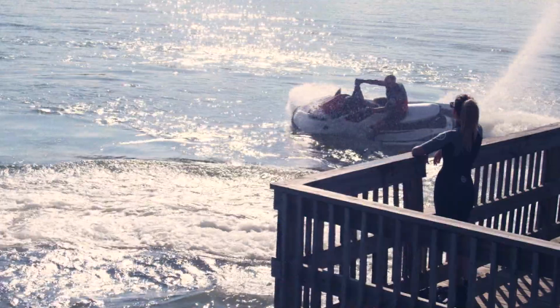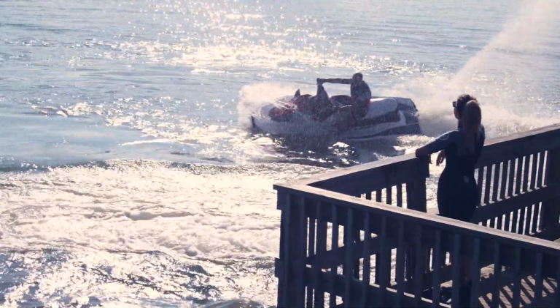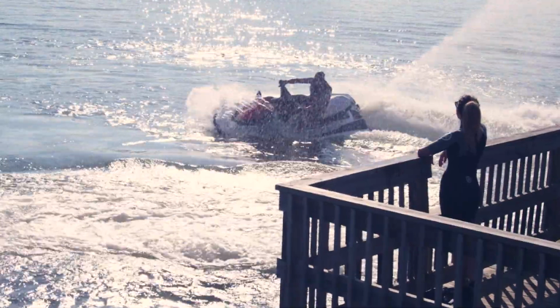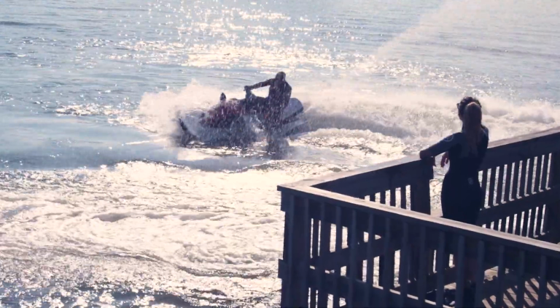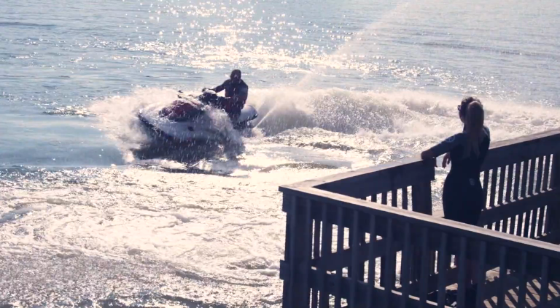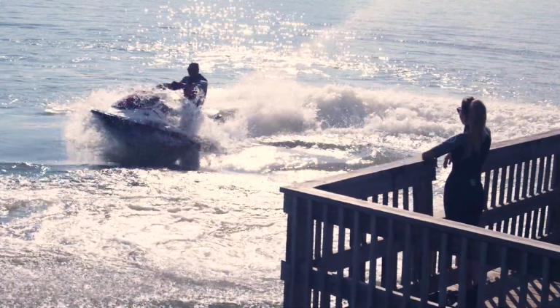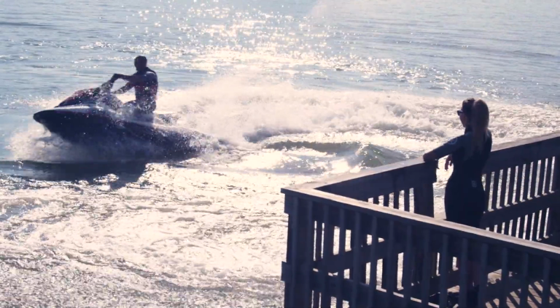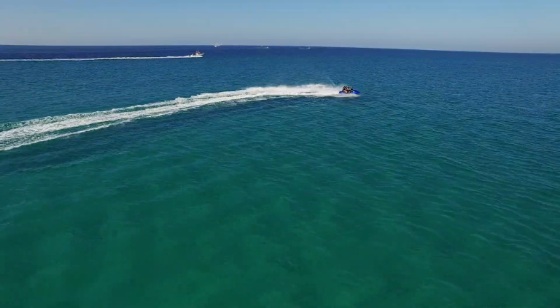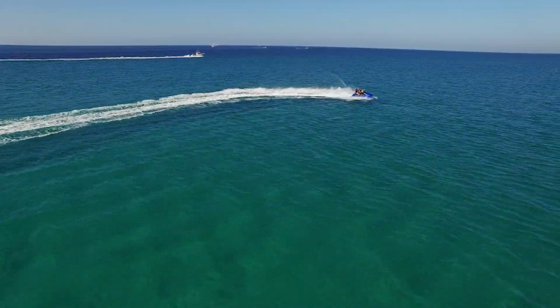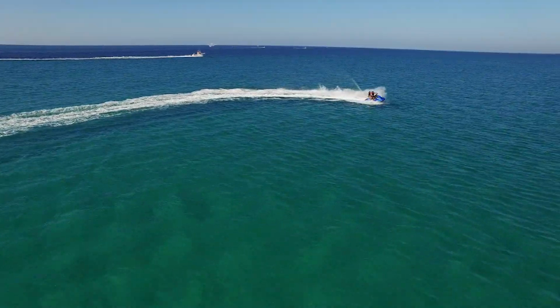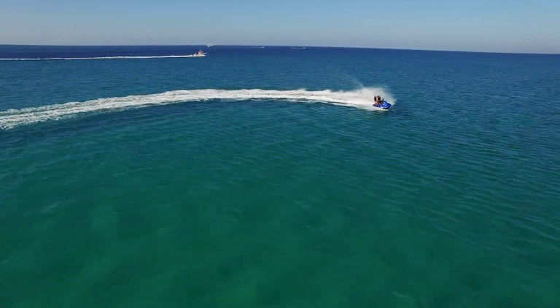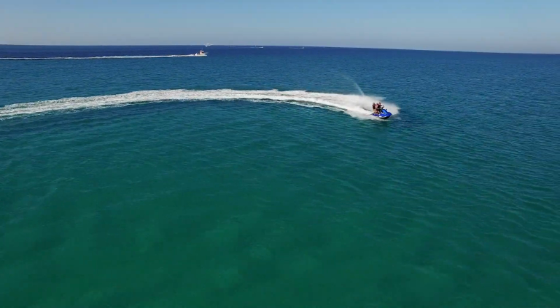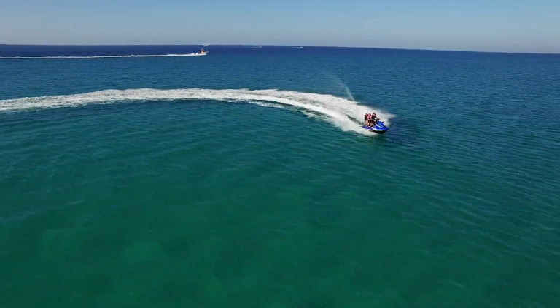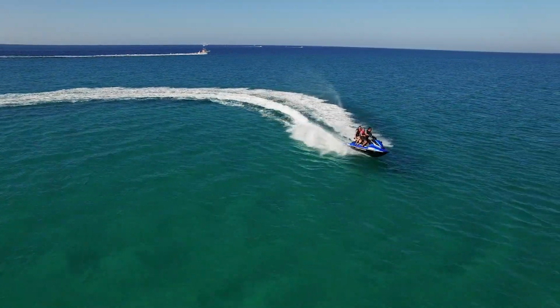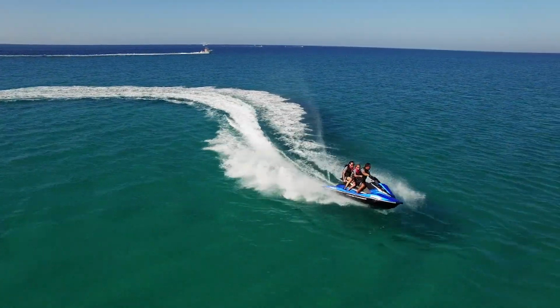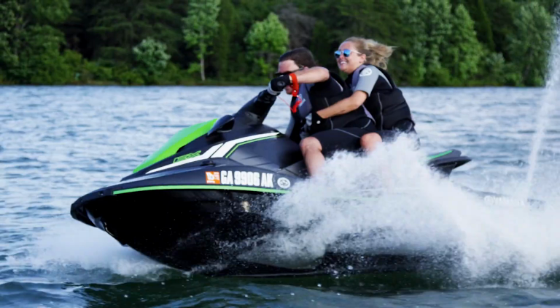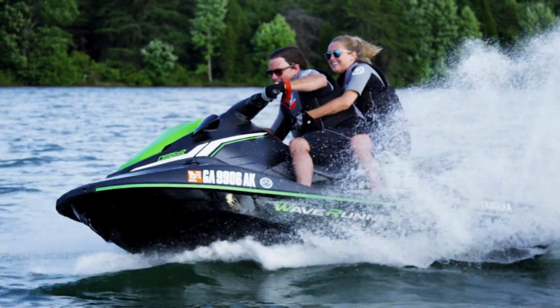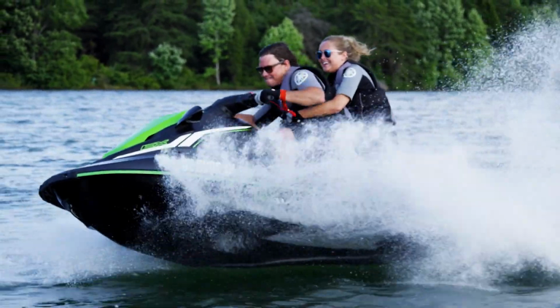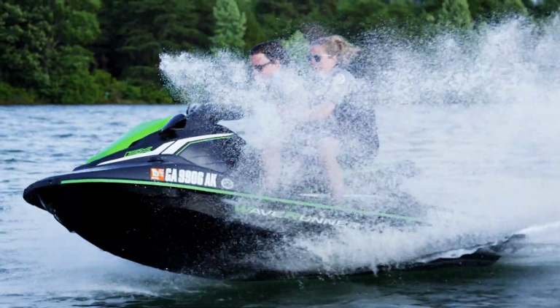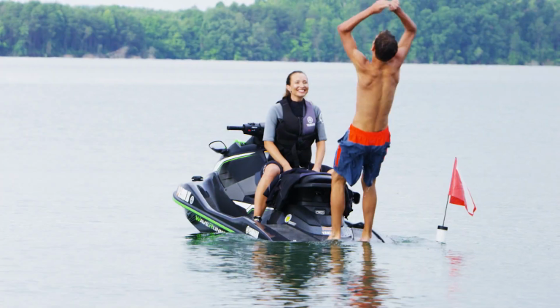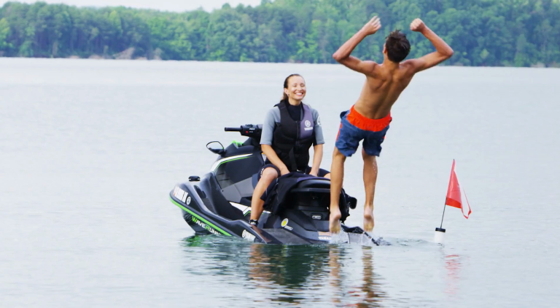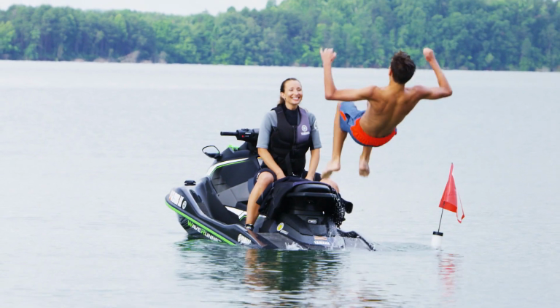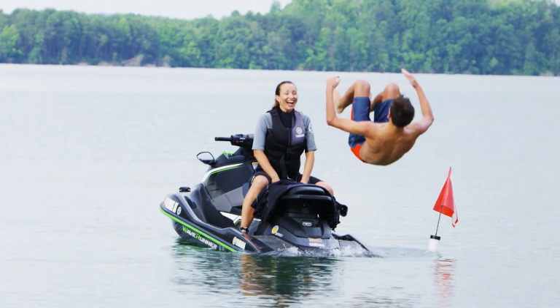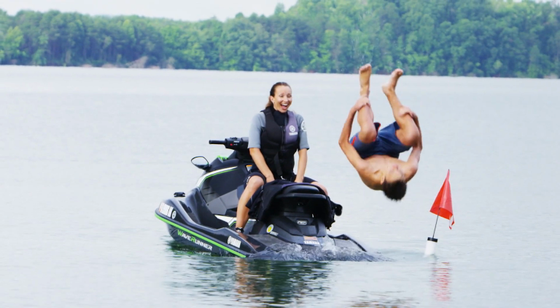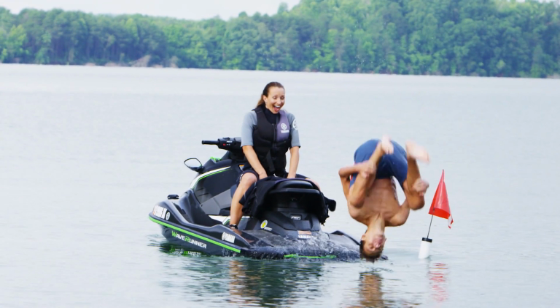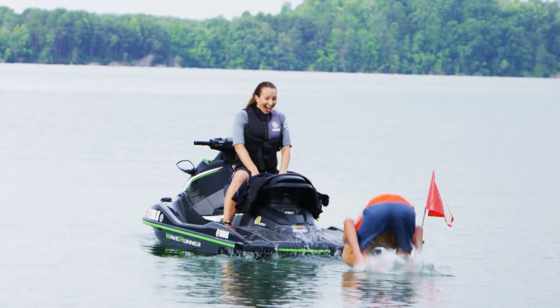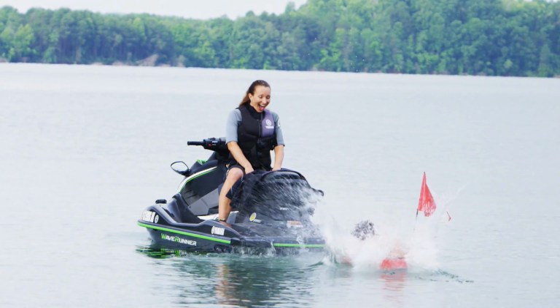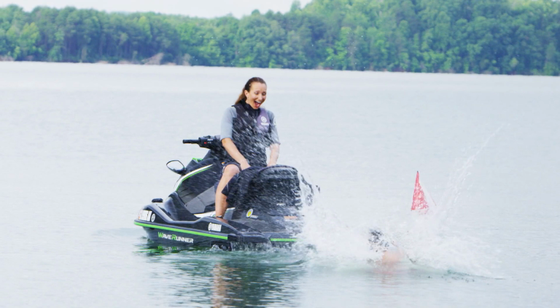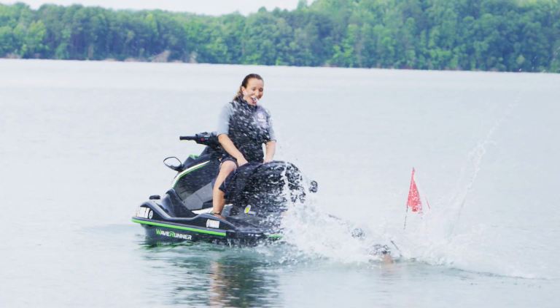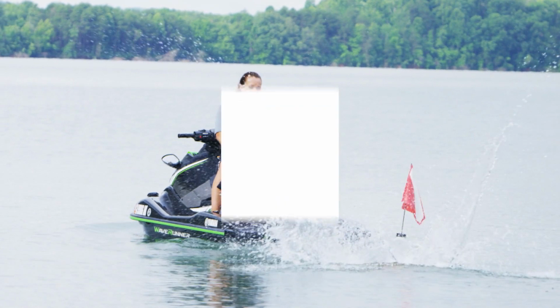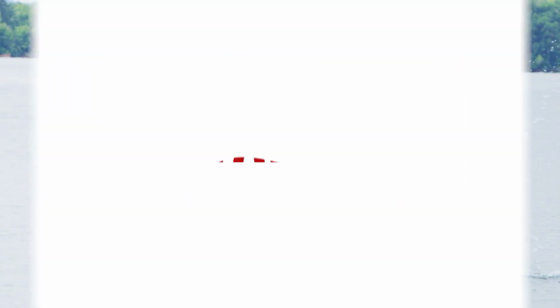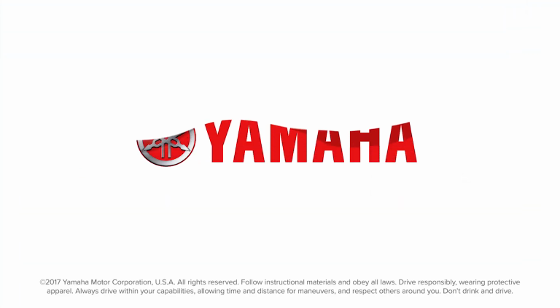The spirited 2018 EX Series, starting at a surprisingly affordable $6,699. Get ready for a whole new generation of family fun on the water.